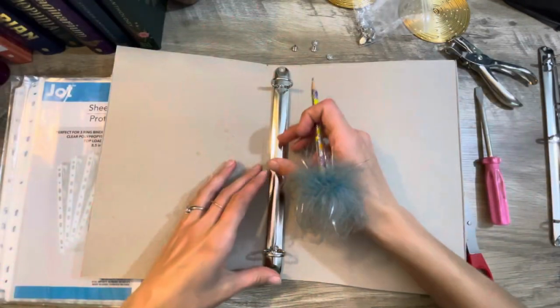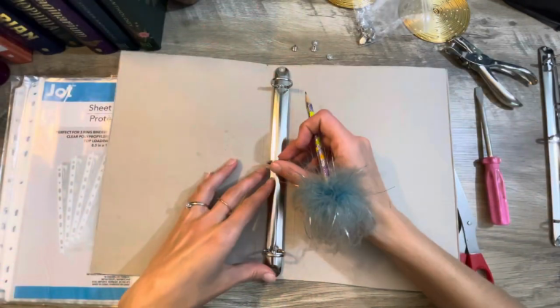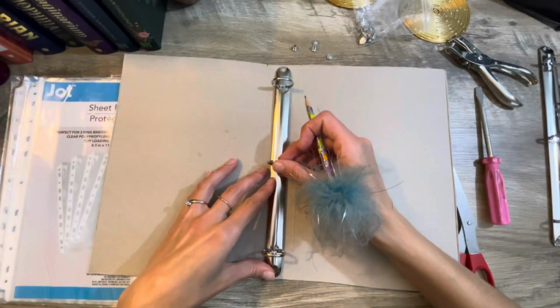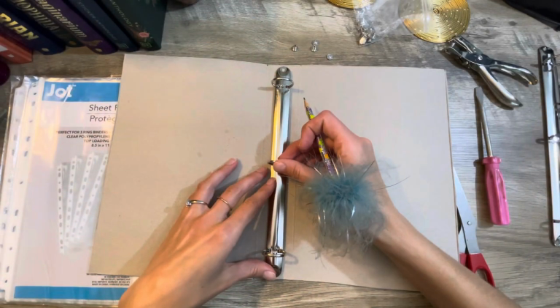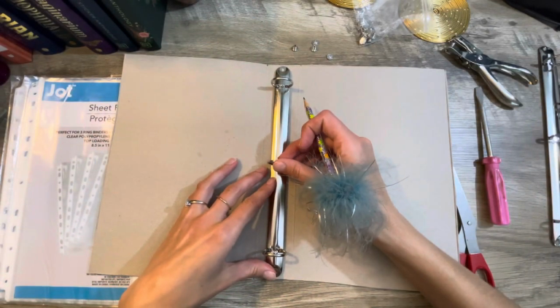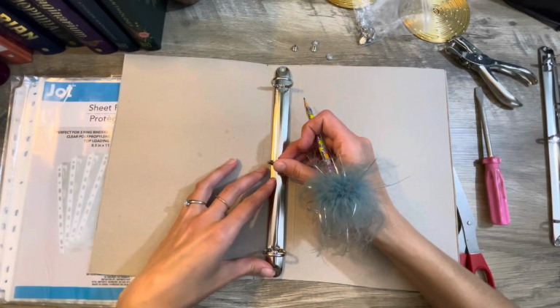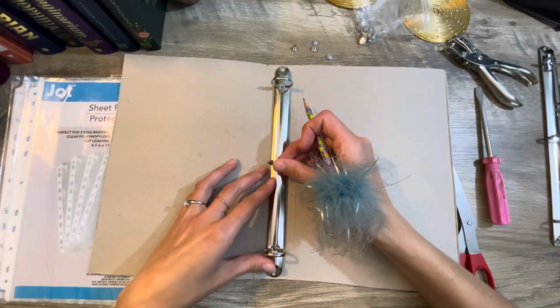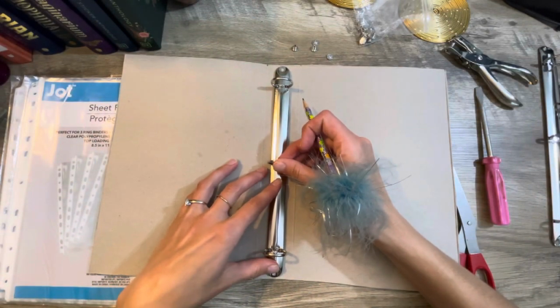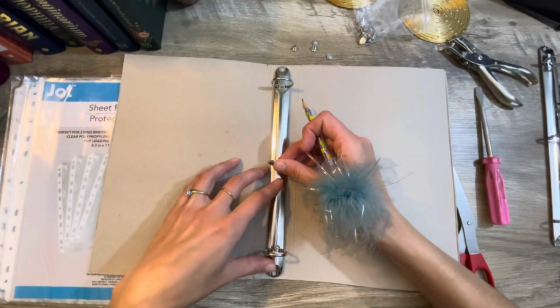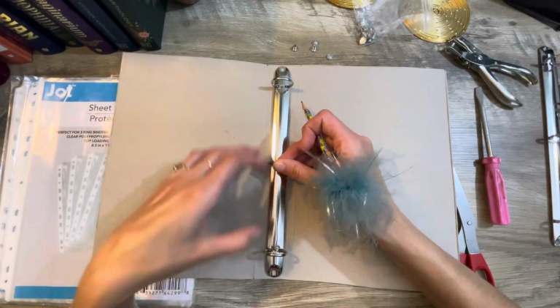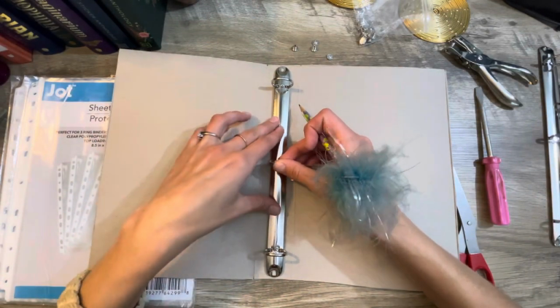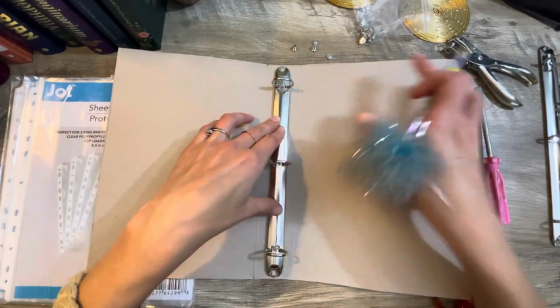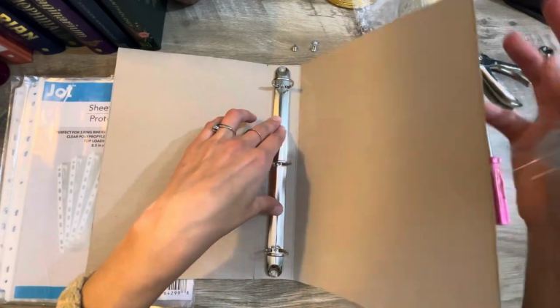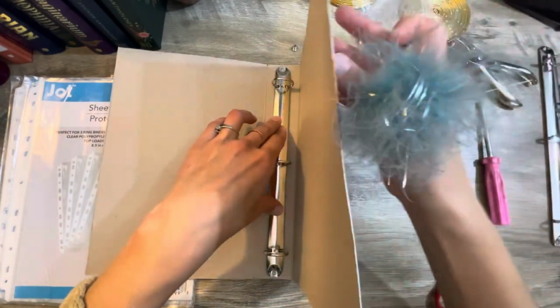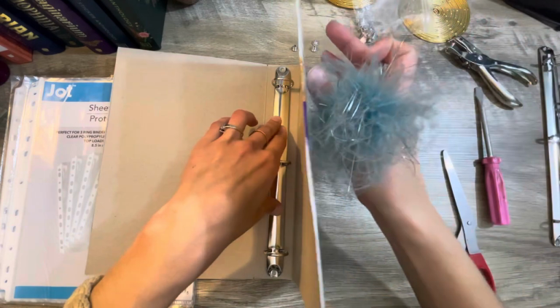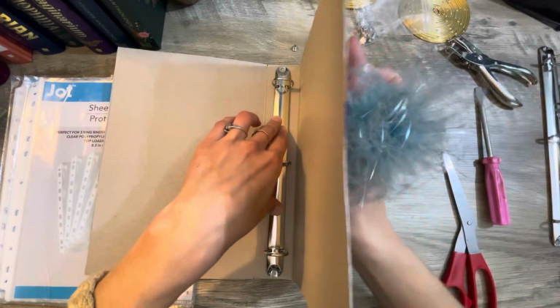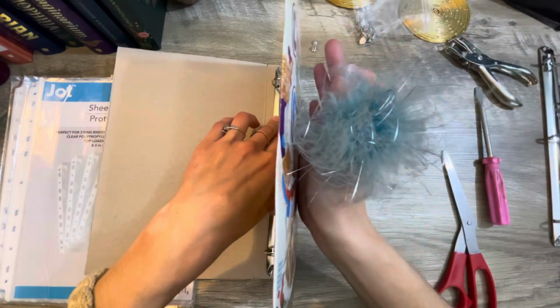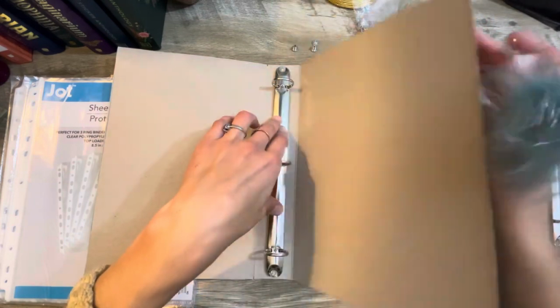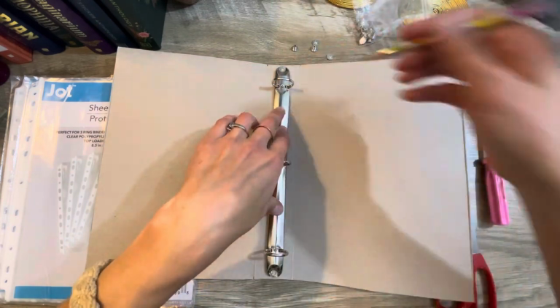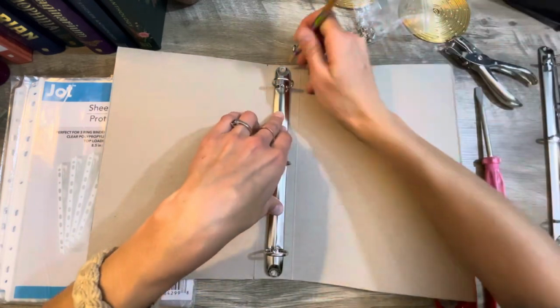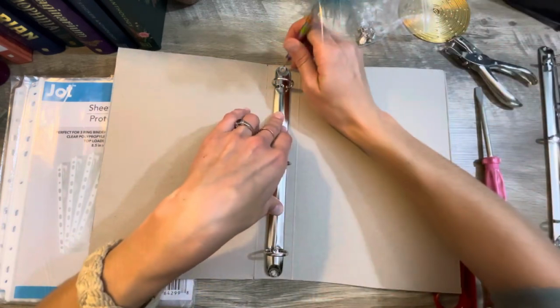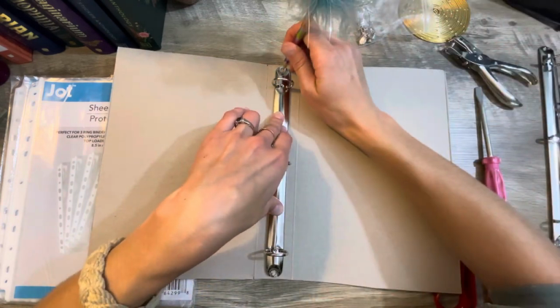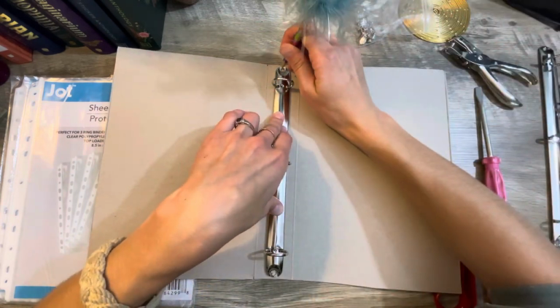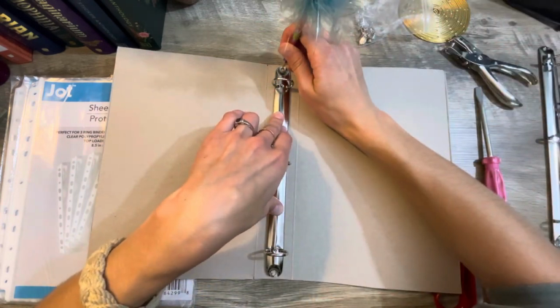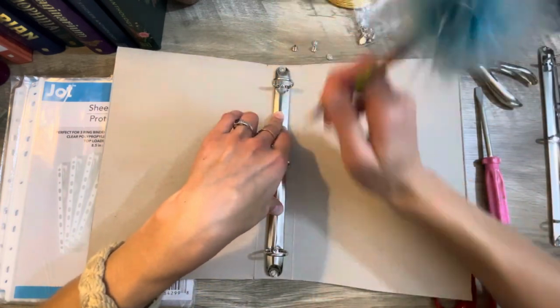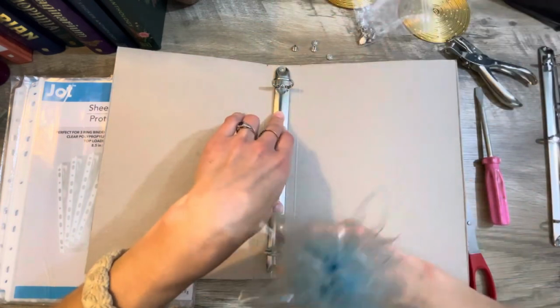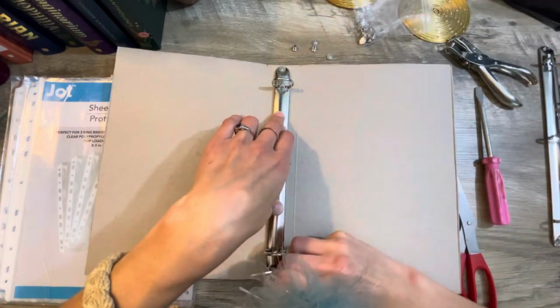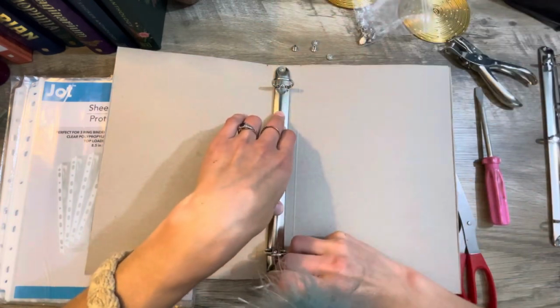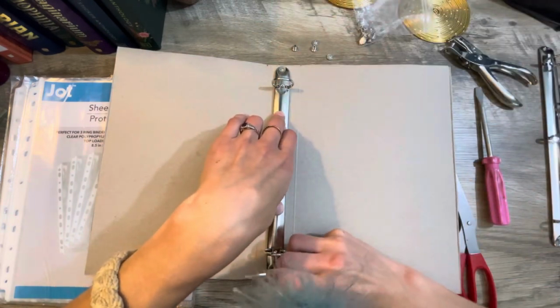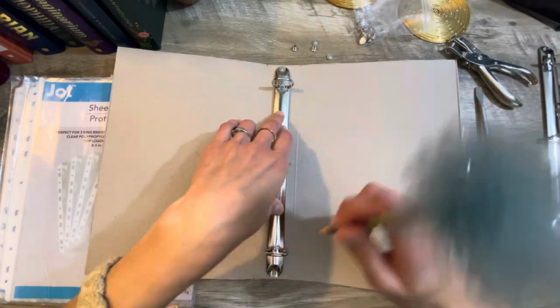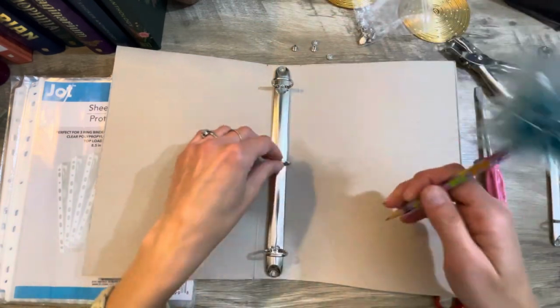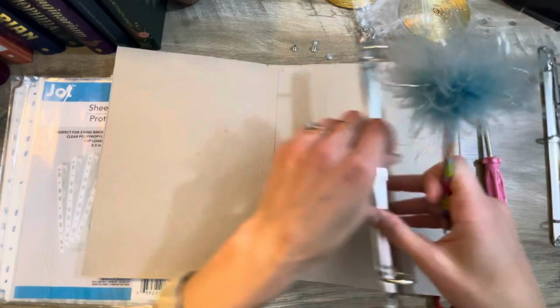I'm going to line this up. See how it fits in there? Almost like it's perfect — it is absolutely perfect. I'll draw a circle where those holes have to go.